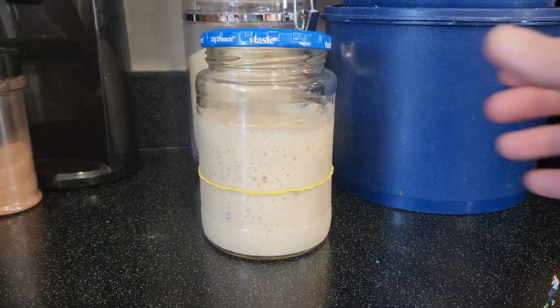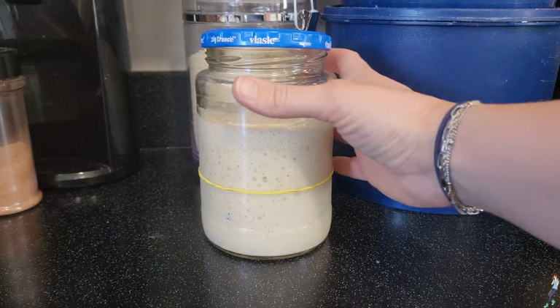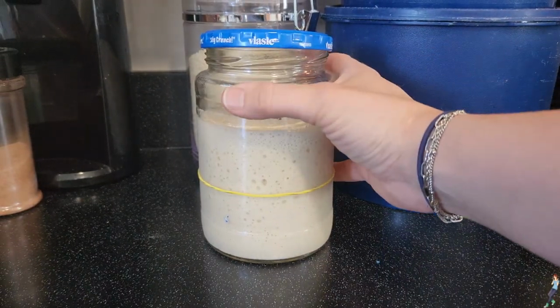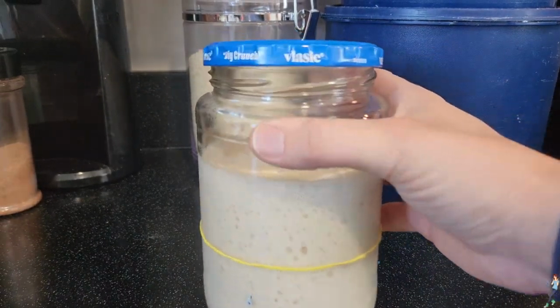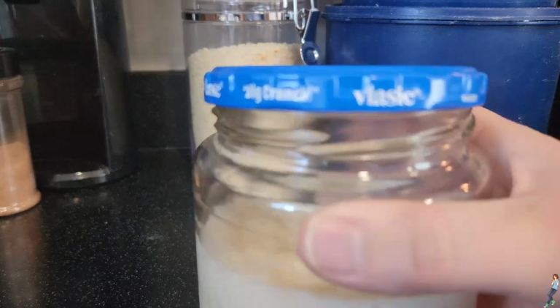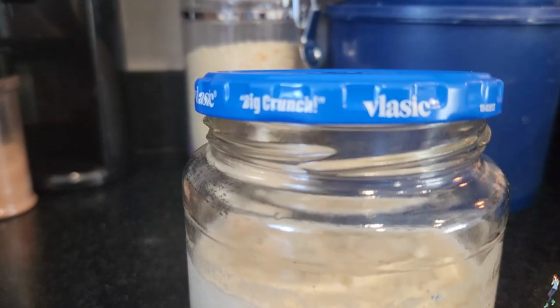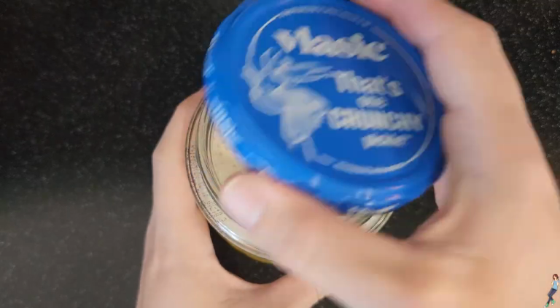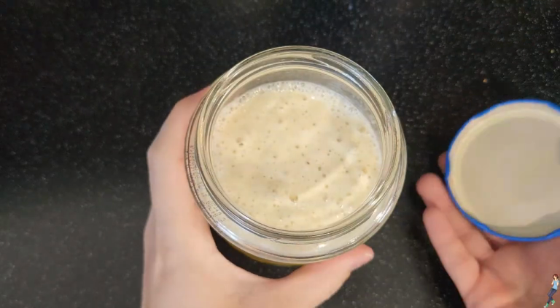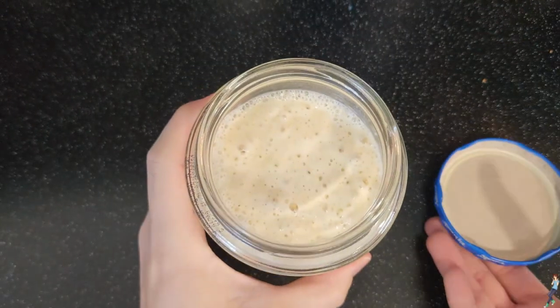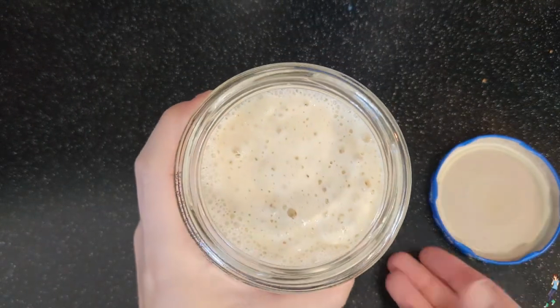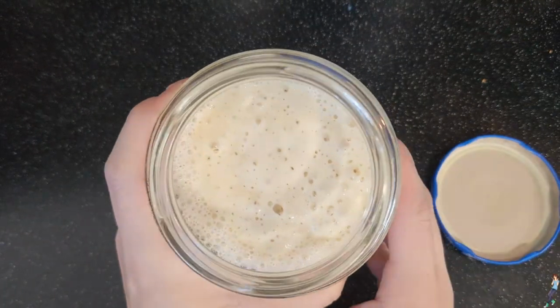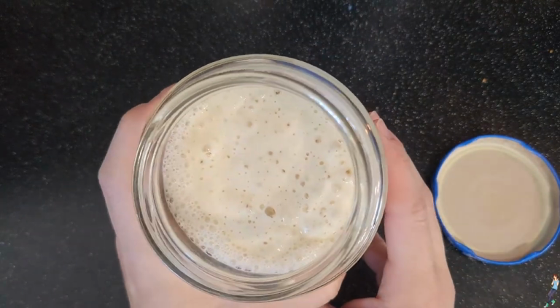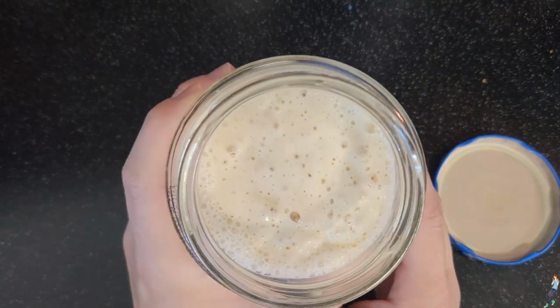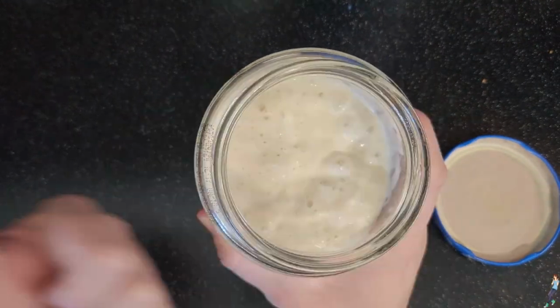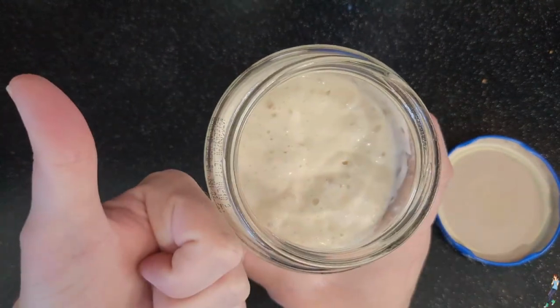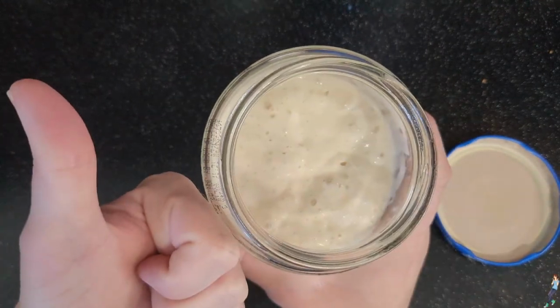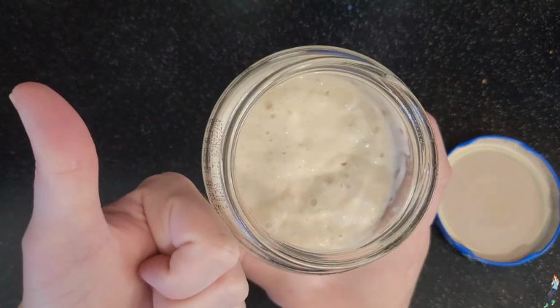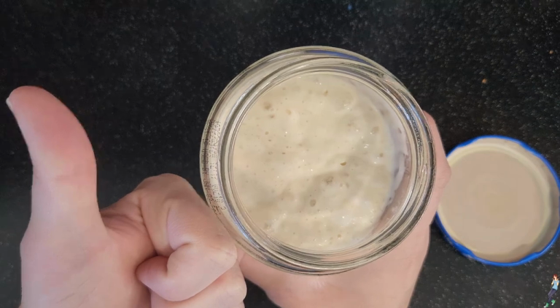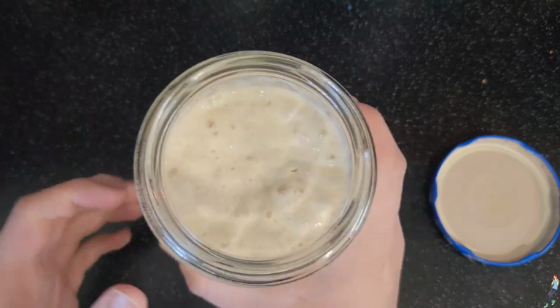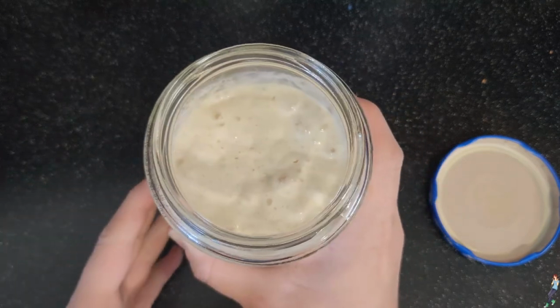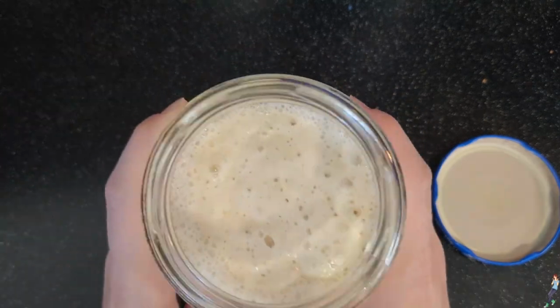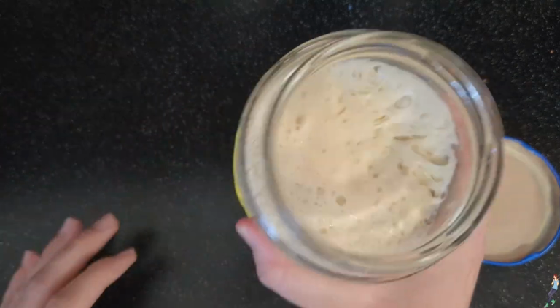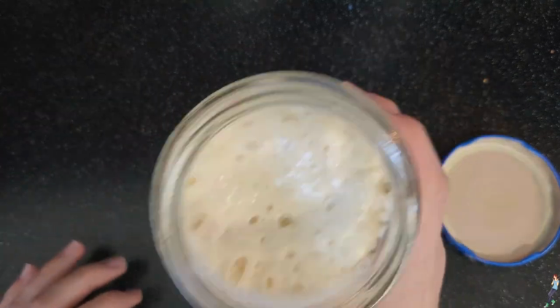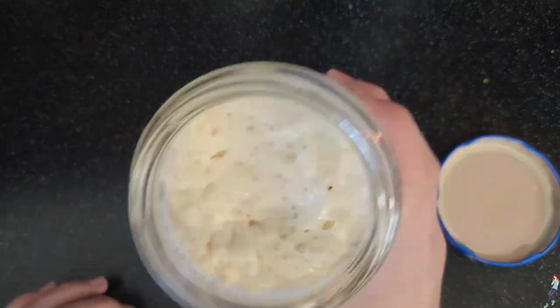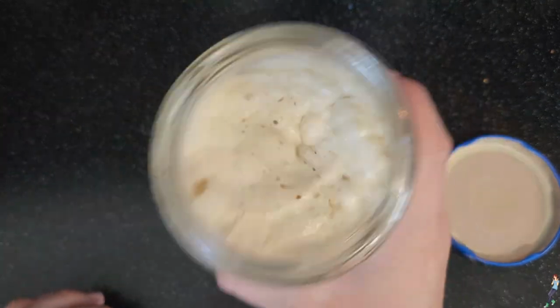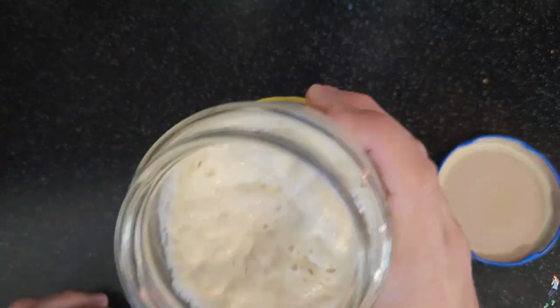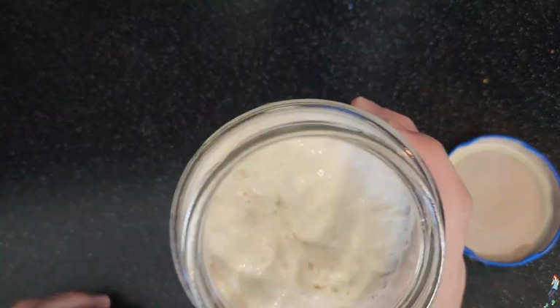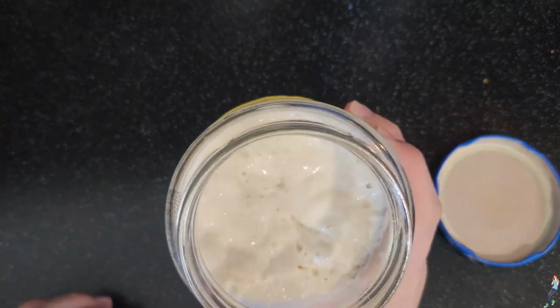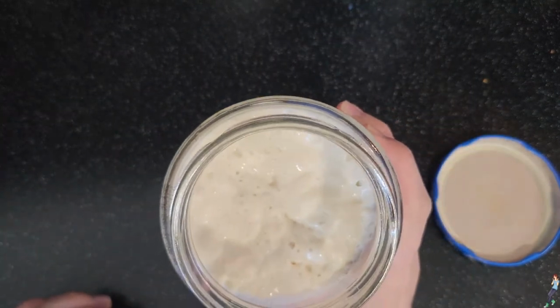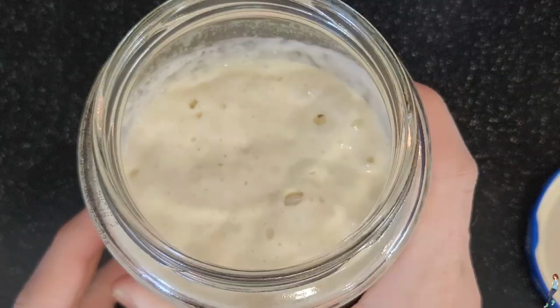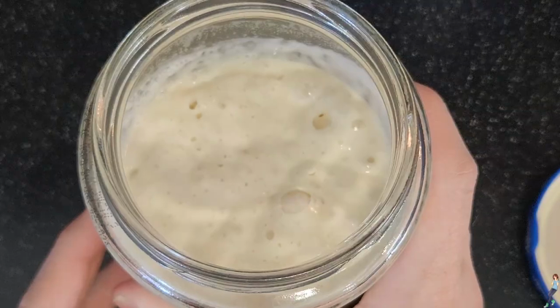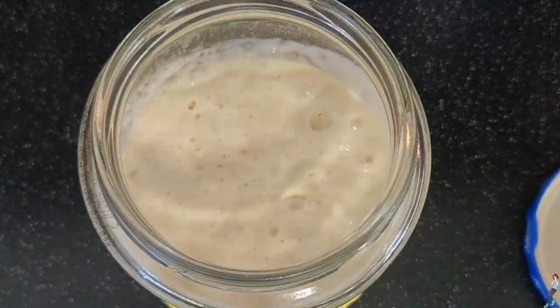It's been a couple of hours and we can see with the rubber band that our starter has doubled in size and is ready to use. Besides doubling or tripling in size, it's easy to tell if your starter is ready to use because if you shake it around like this, it'll be super bubbly inside.